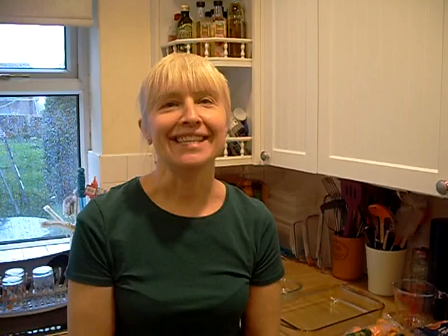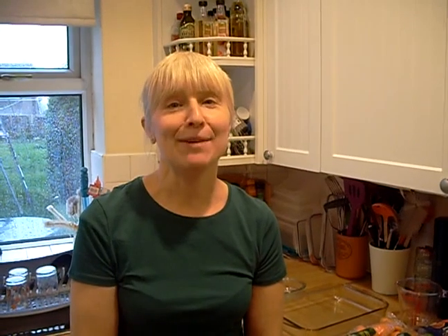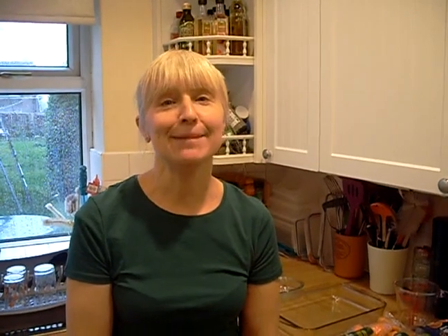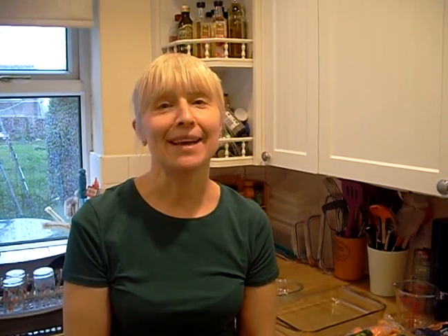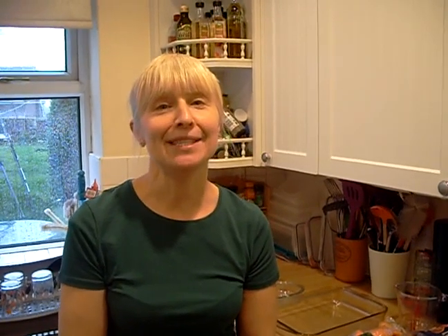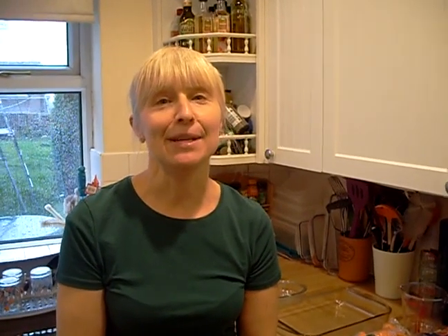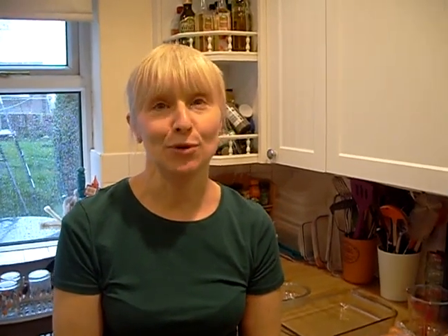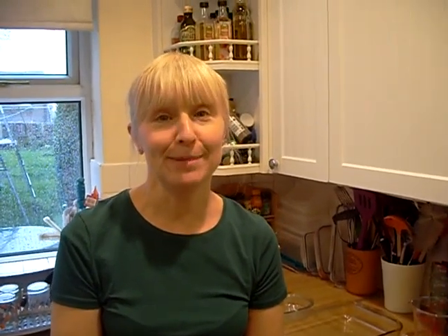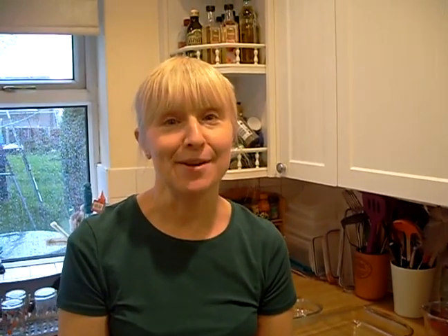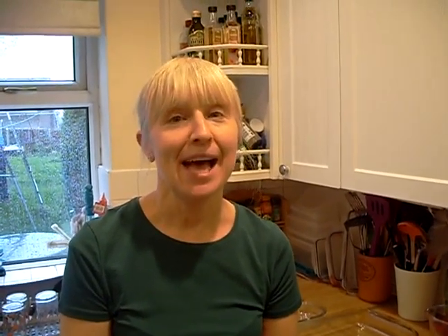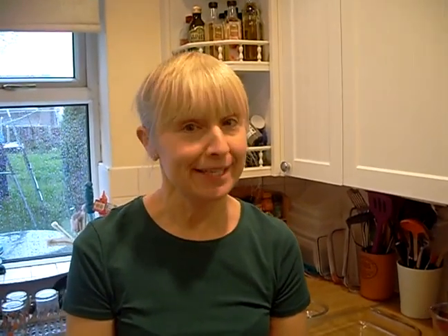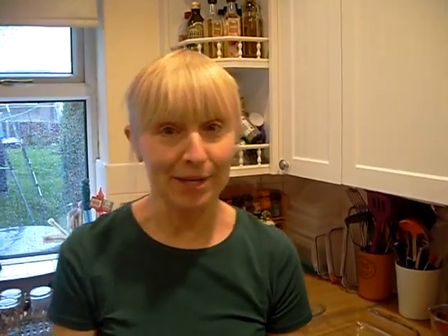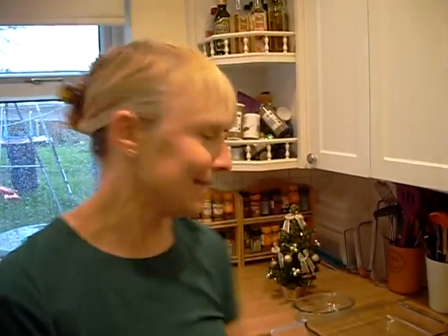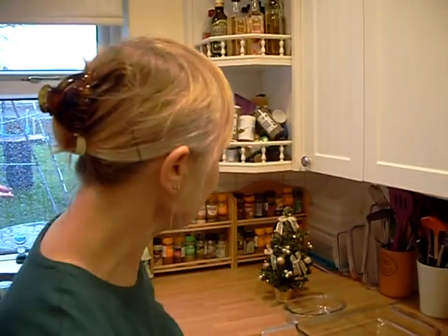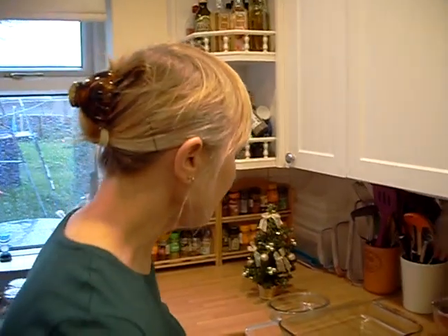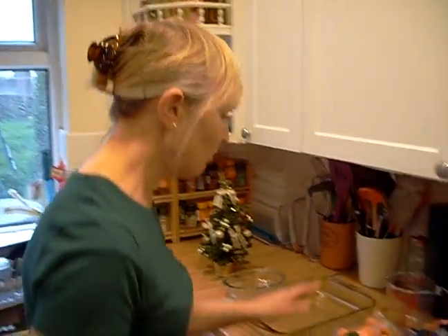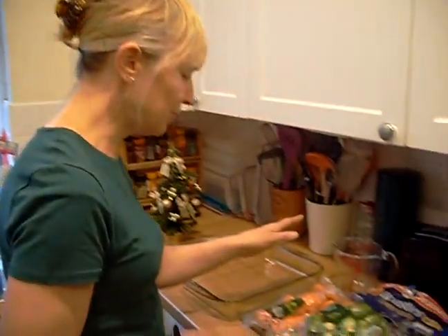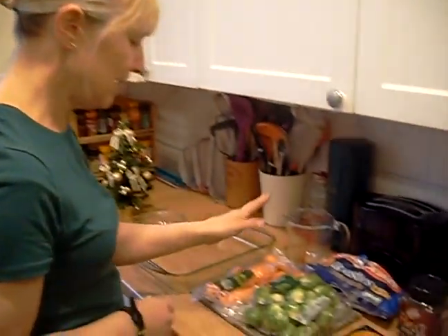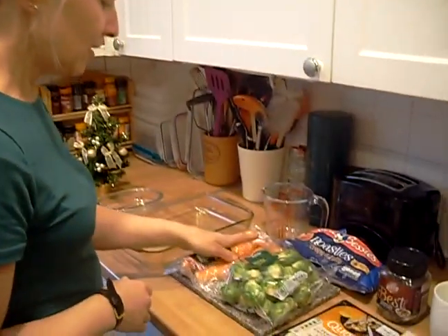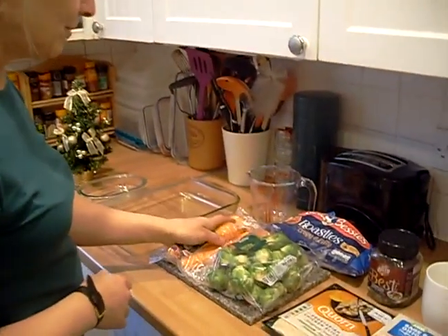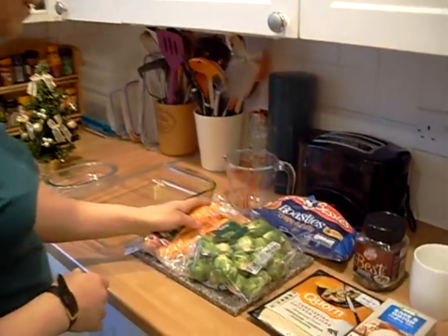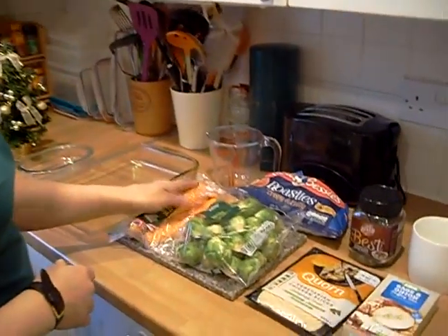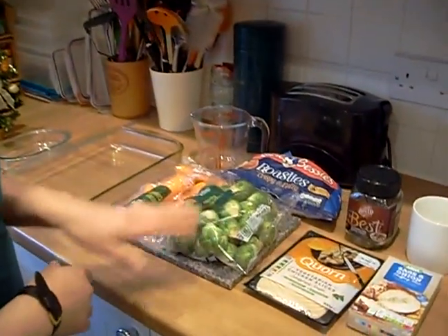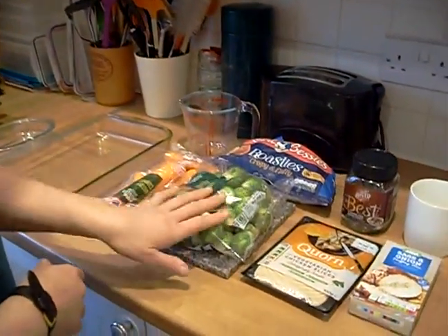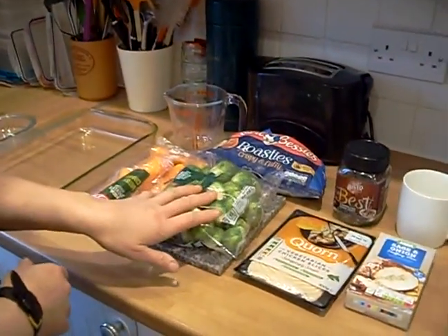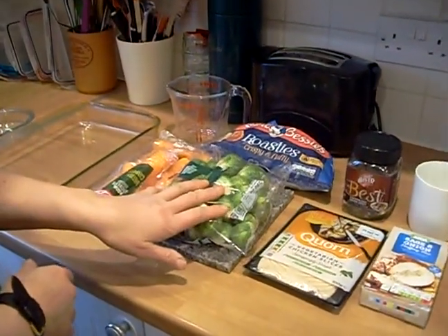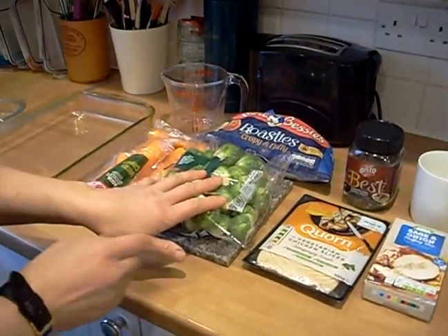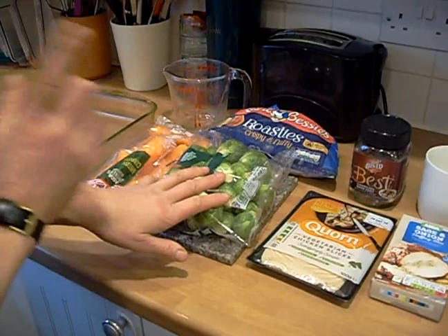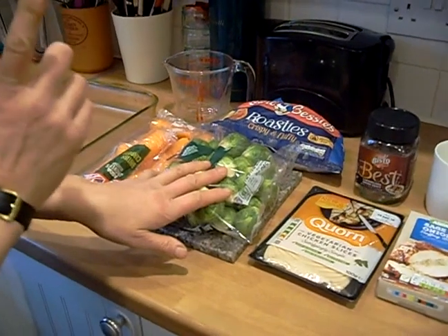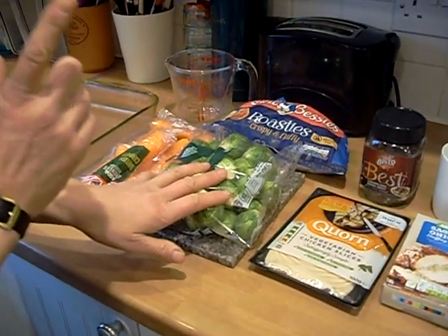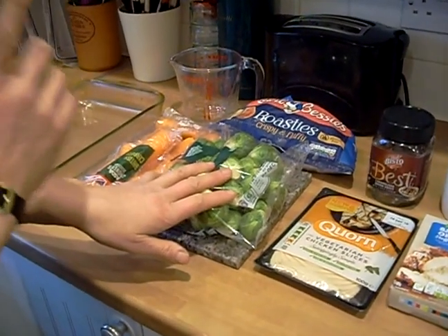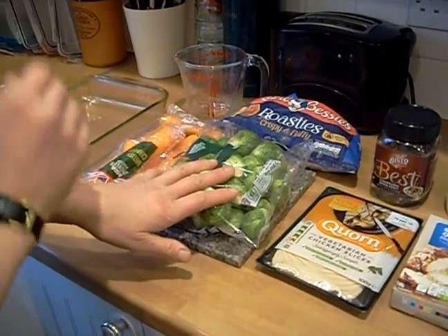Today we're going to make a vegetarian roast Christmas dinner and this is what you need. We're going to do some carrots, we're going to do some Brussels sprouts, and we're only going to do a one portion on here at this time.